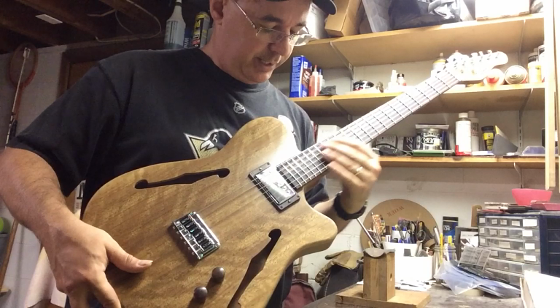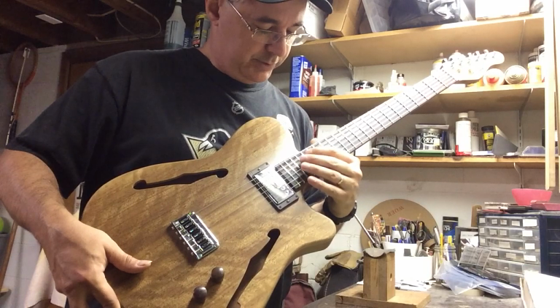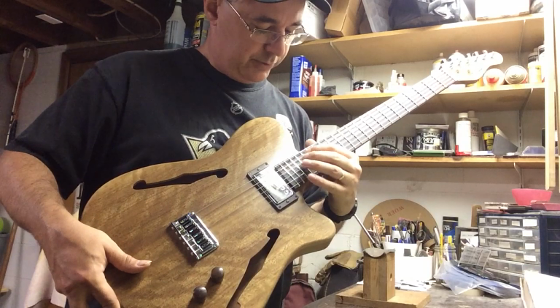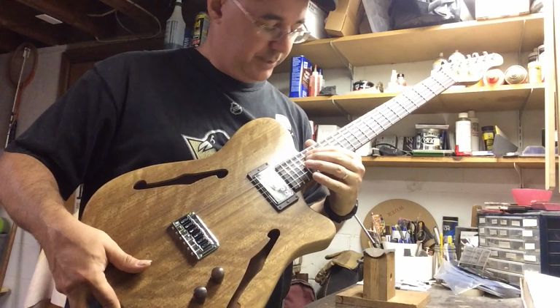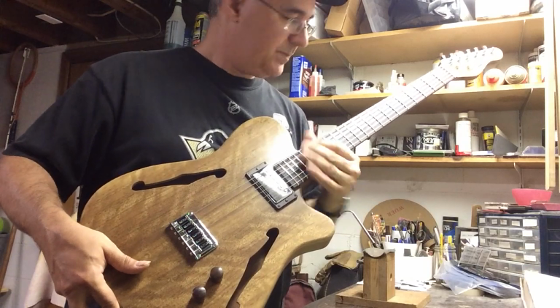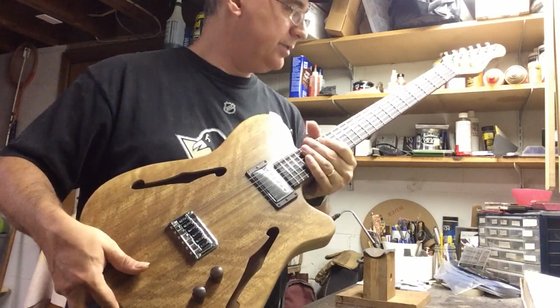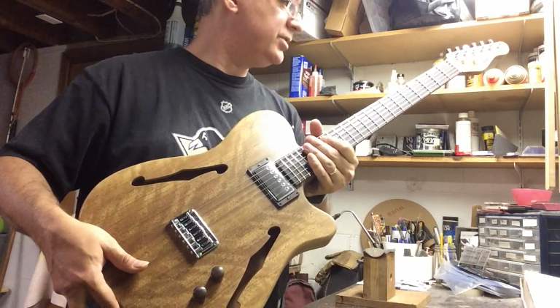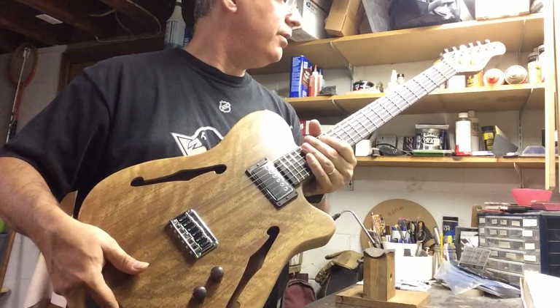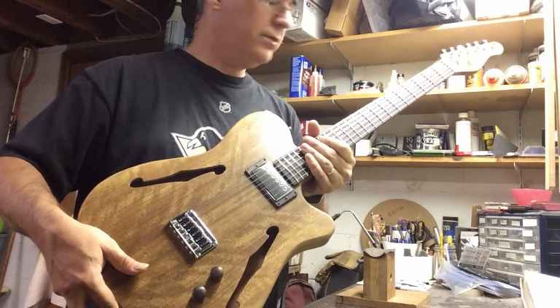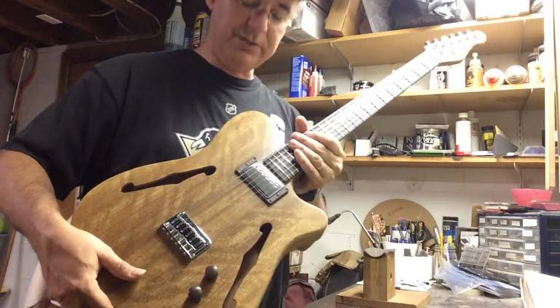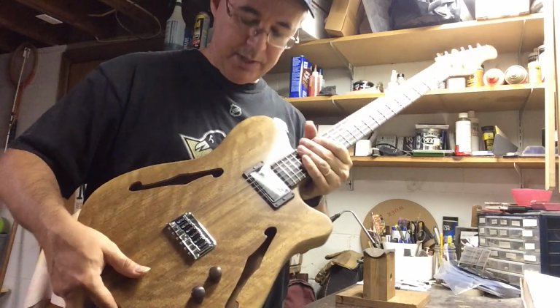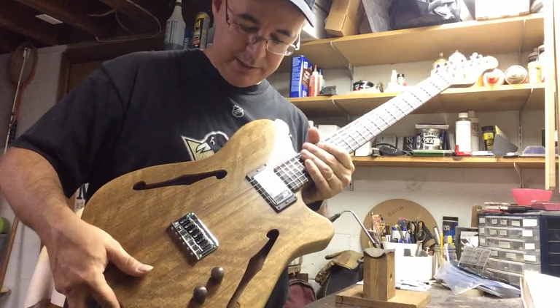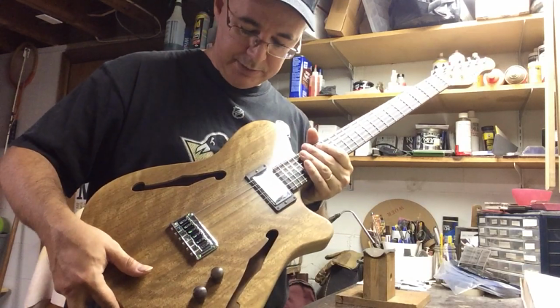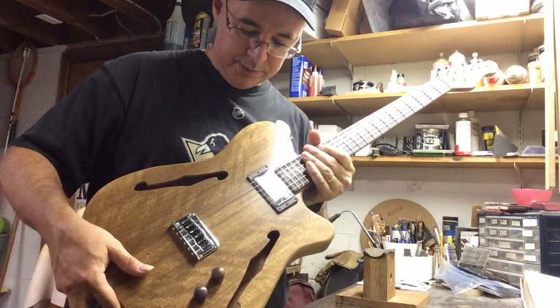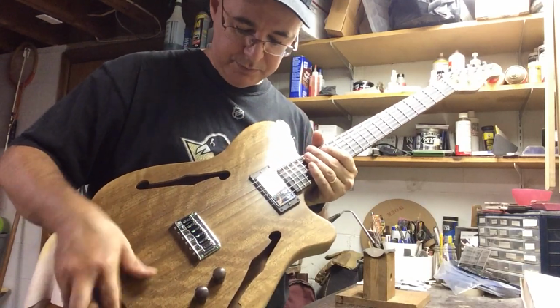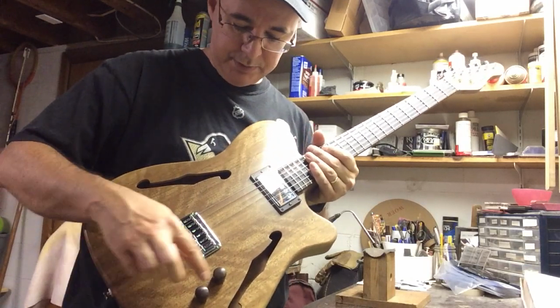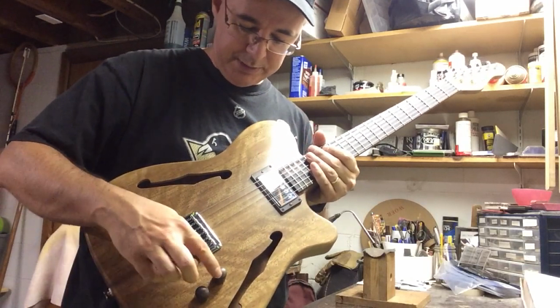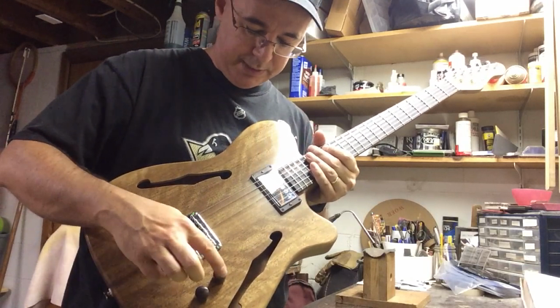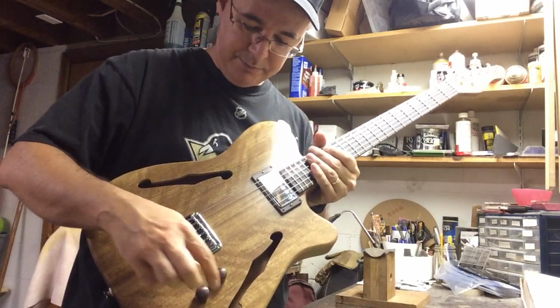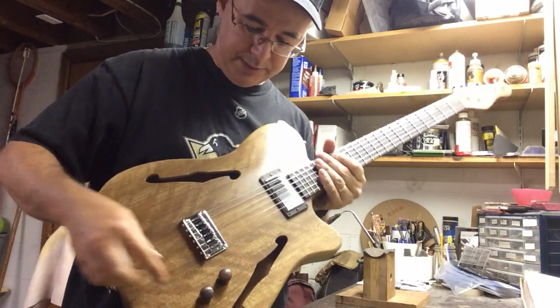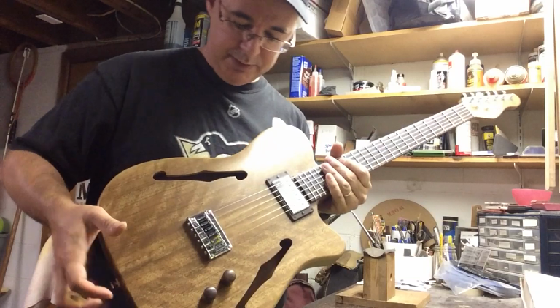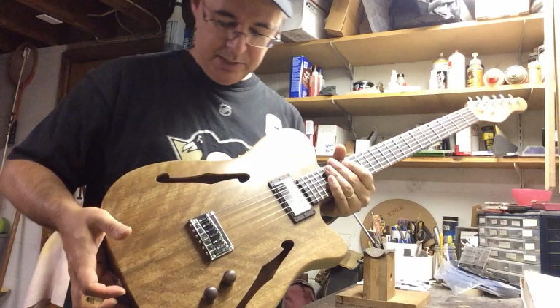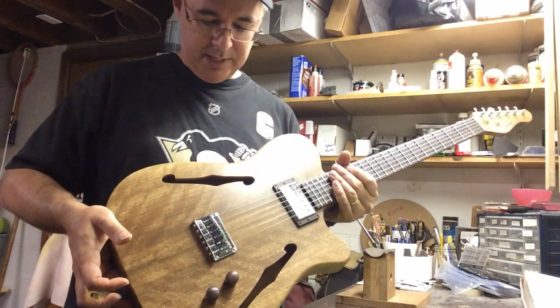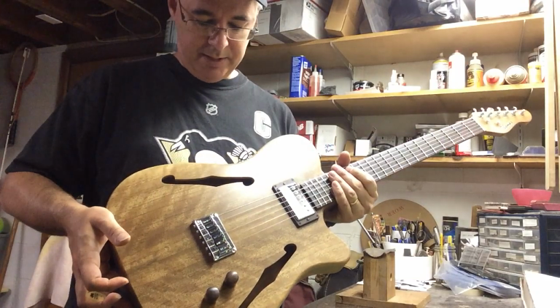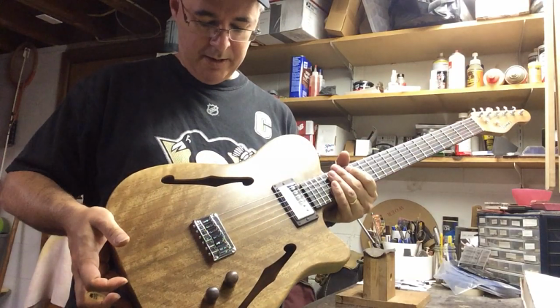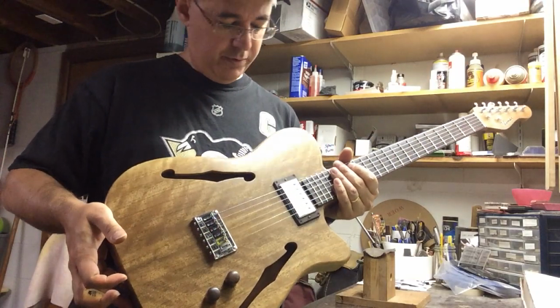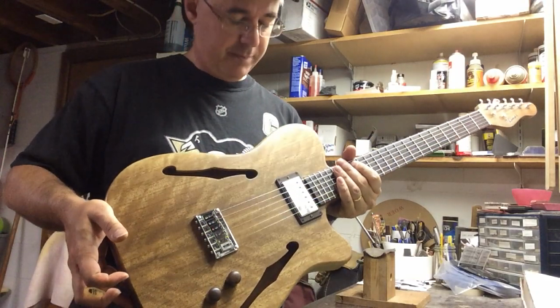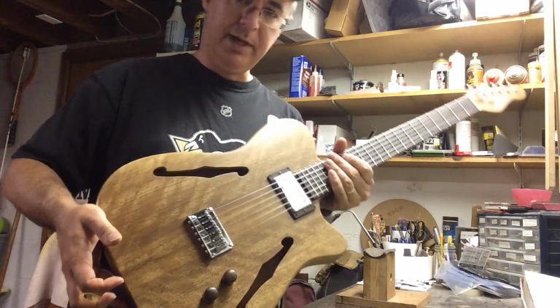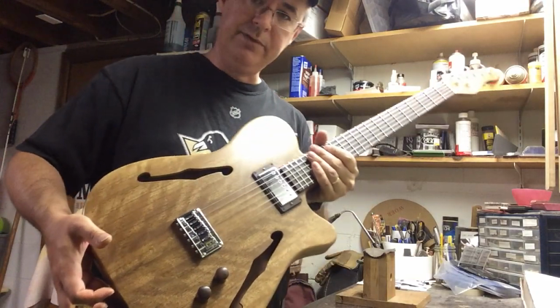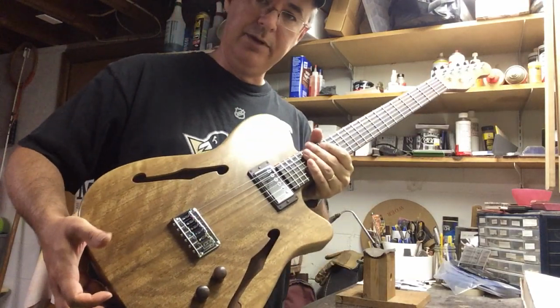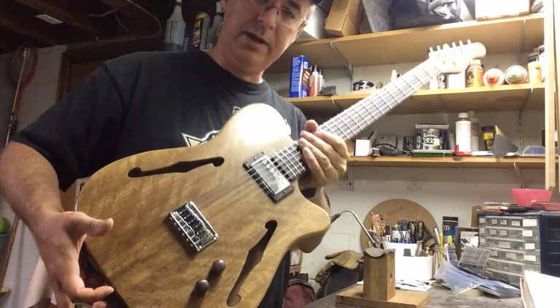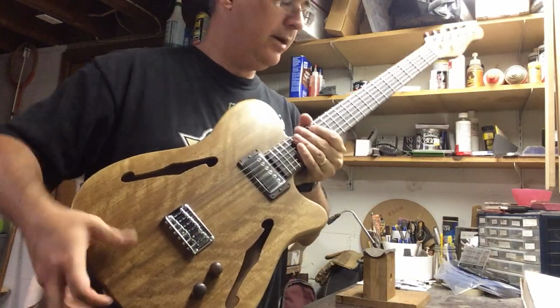I like it too. So just overall, sonically, this guitar is a really neat piece, and I'm real happy to have it done right now.